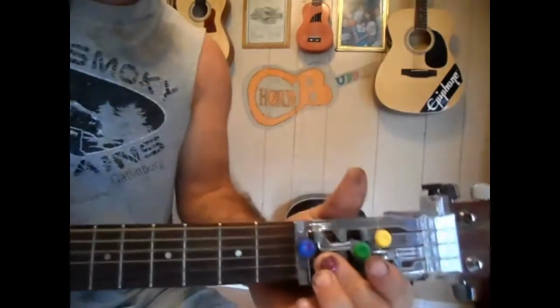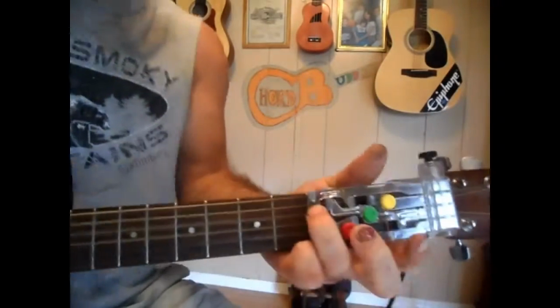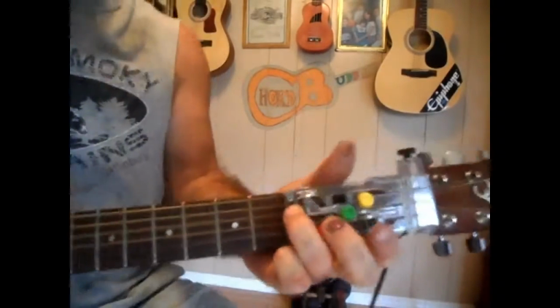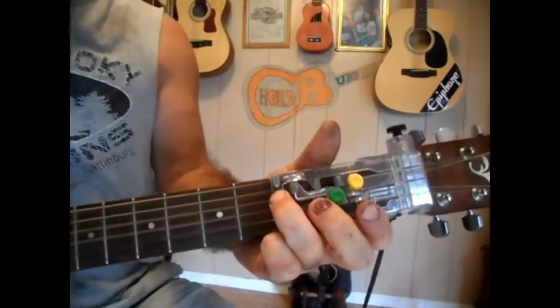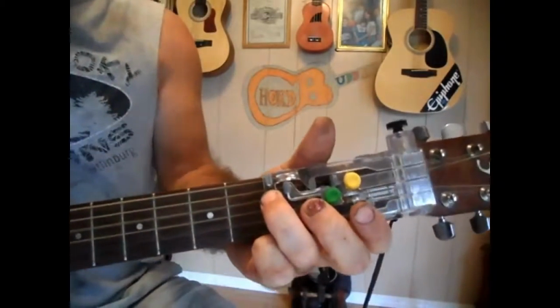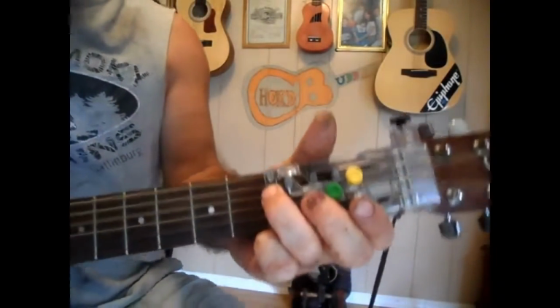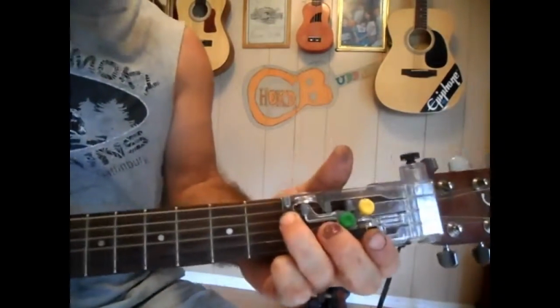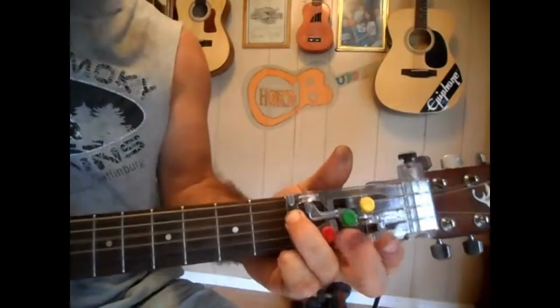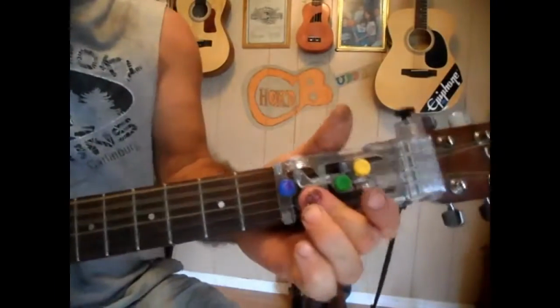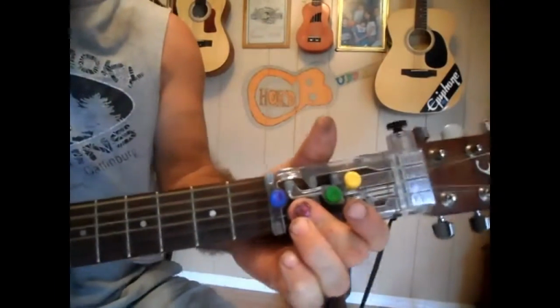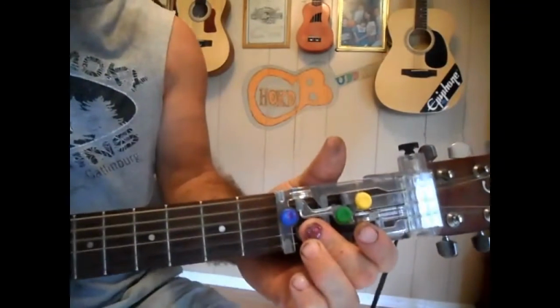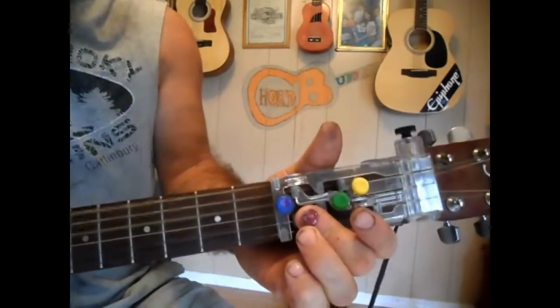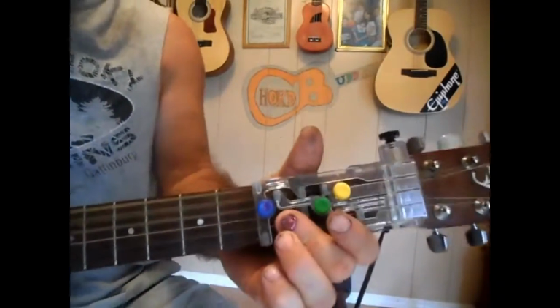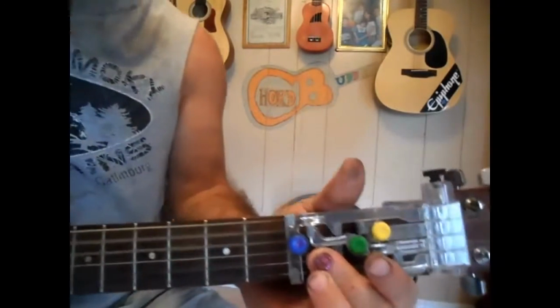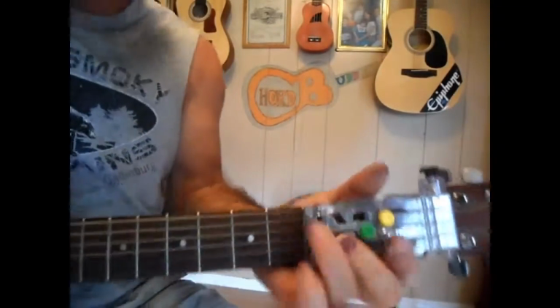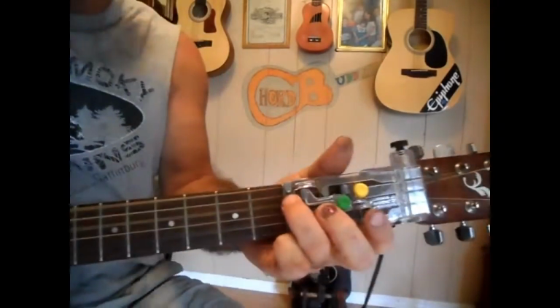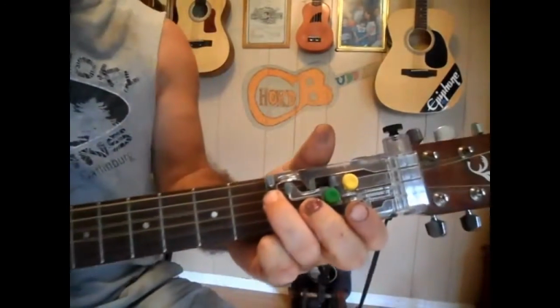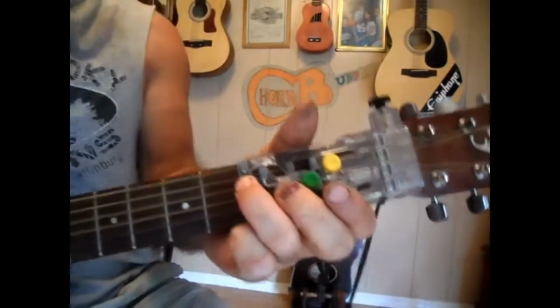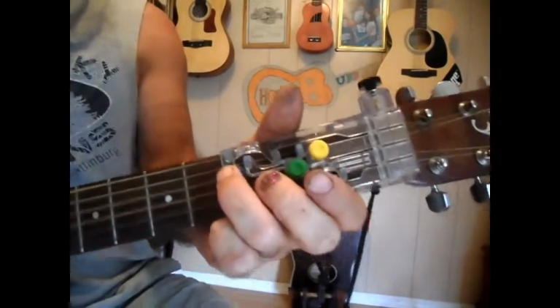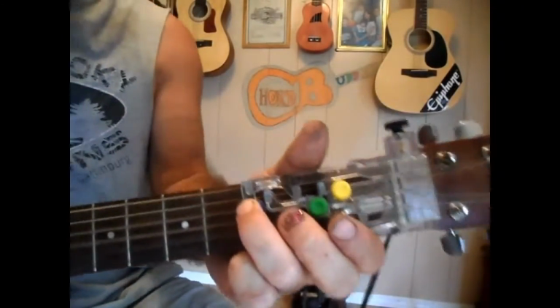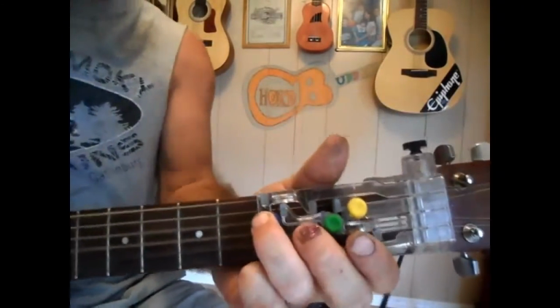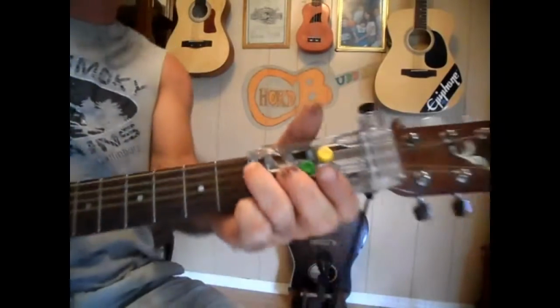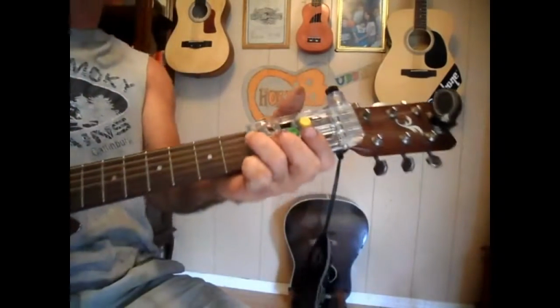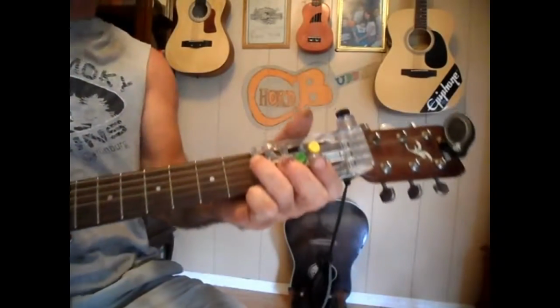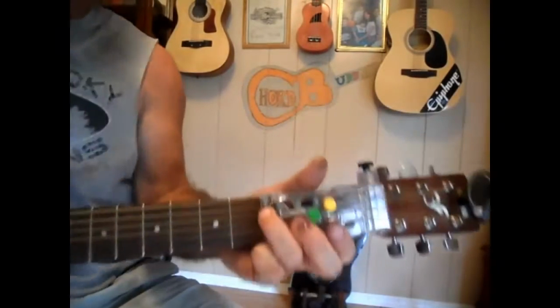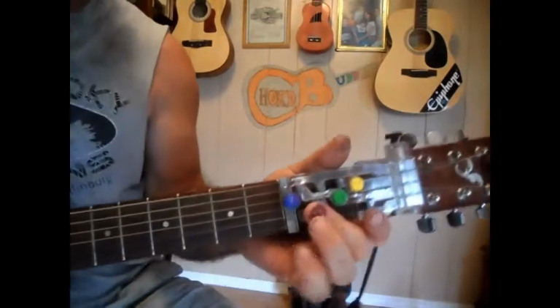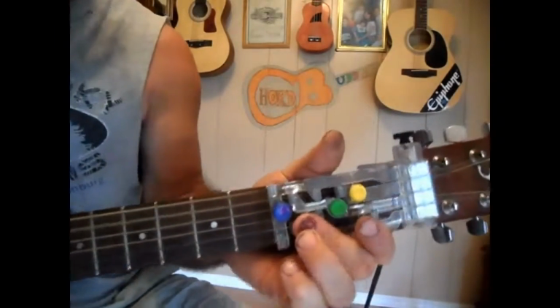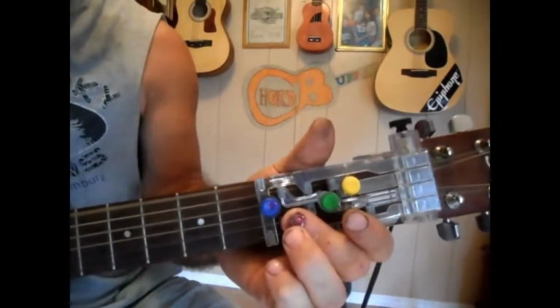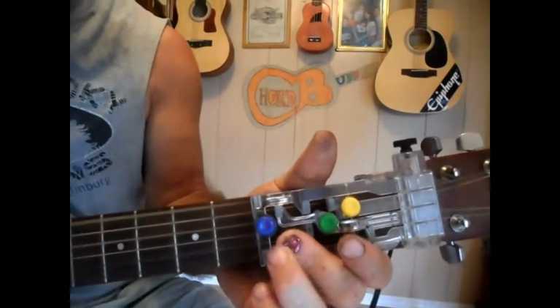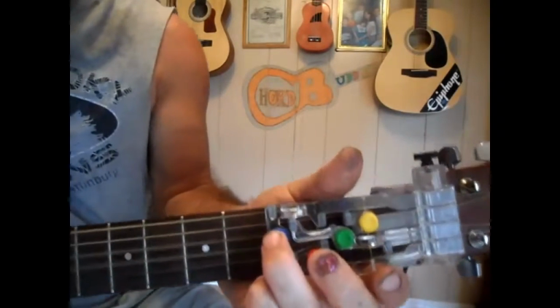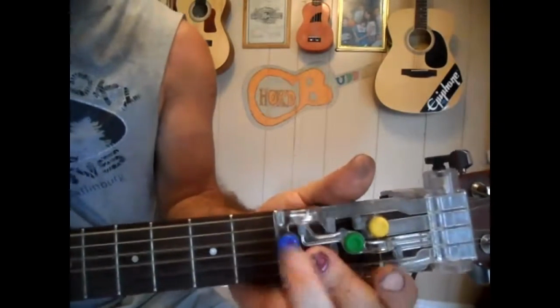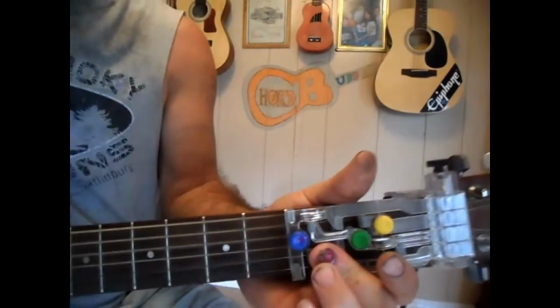Well, it's sure is Monday, ain't it somehow? I've got to get through this week somehow. Had a ball Friday, Saturday, Sunday. Well, it's all over now, 'cause it's sure is Monday.